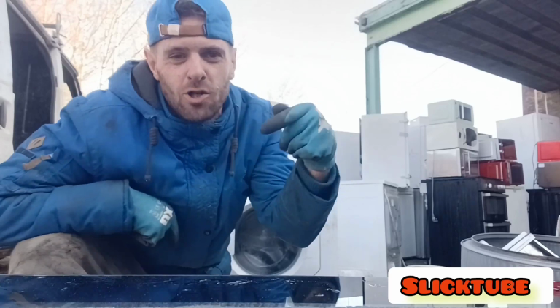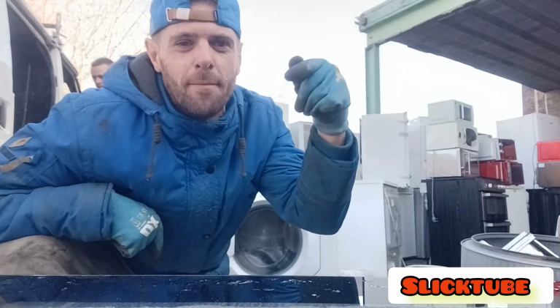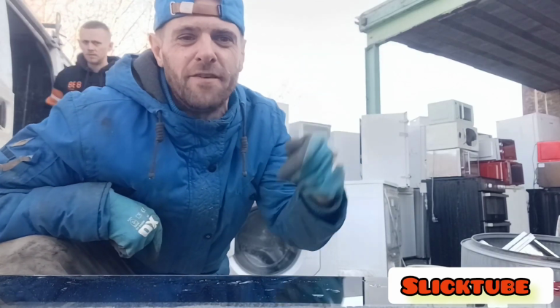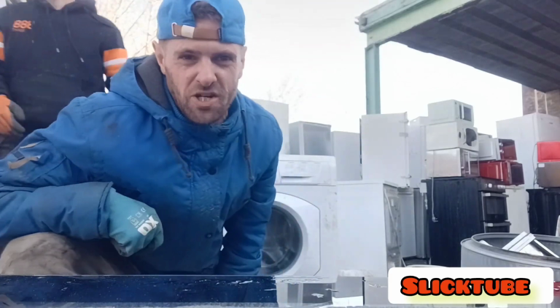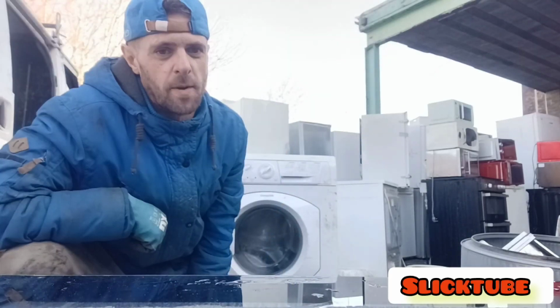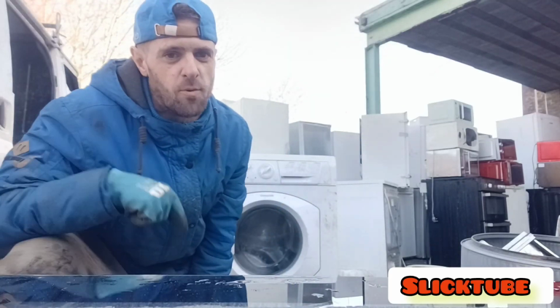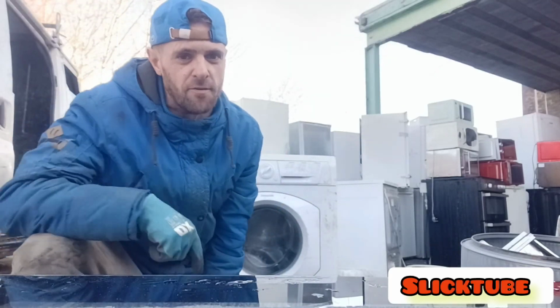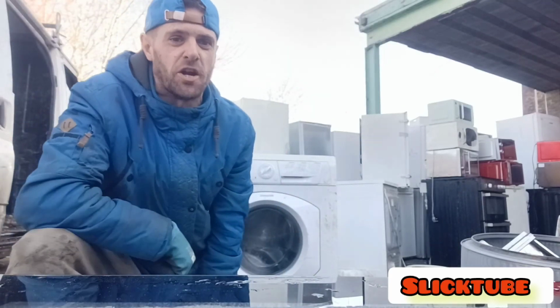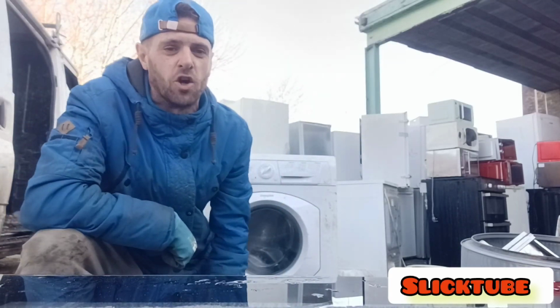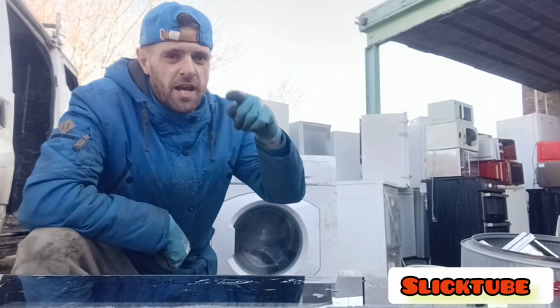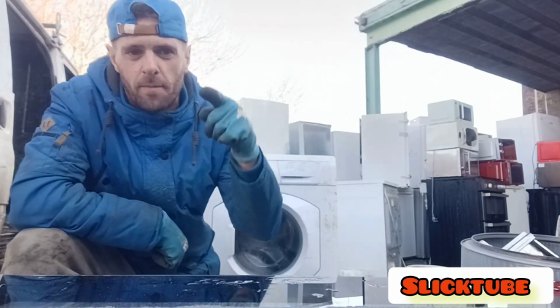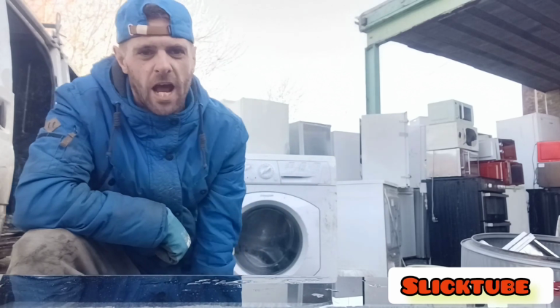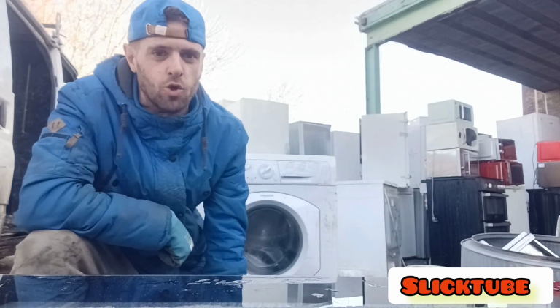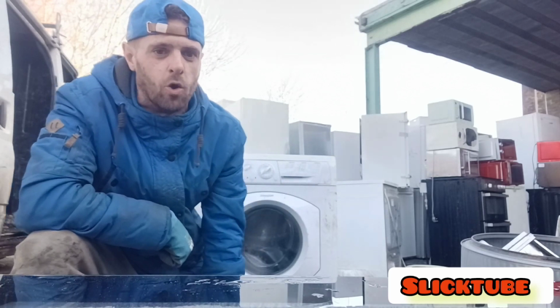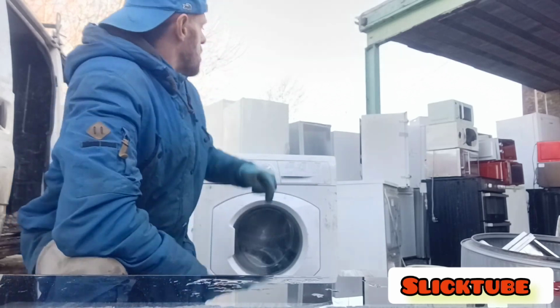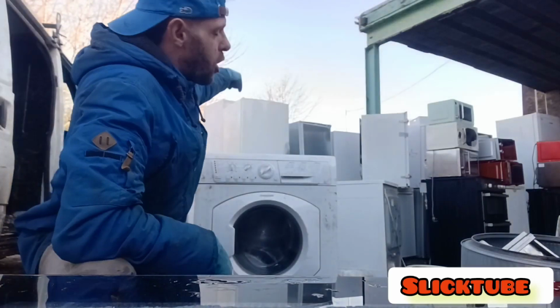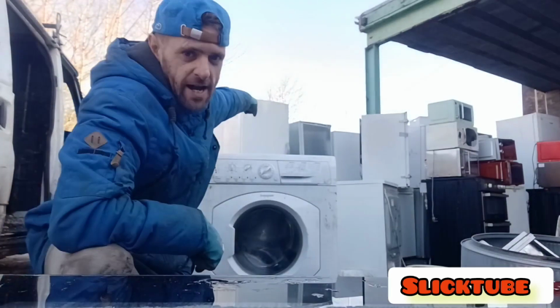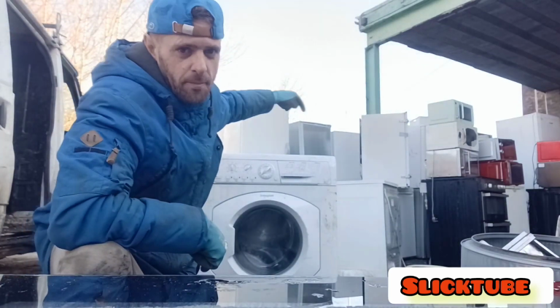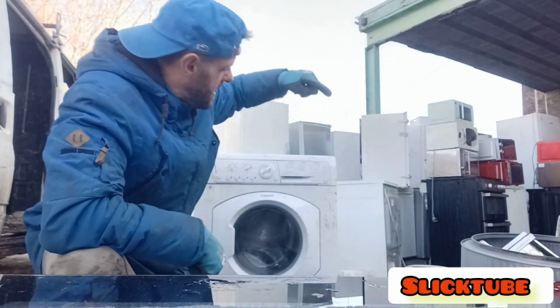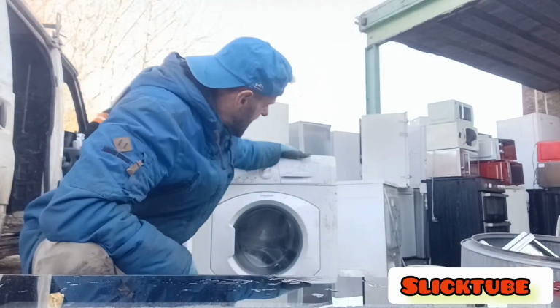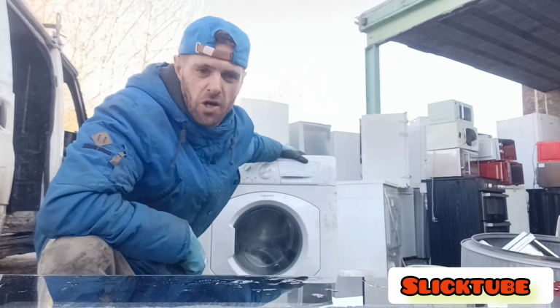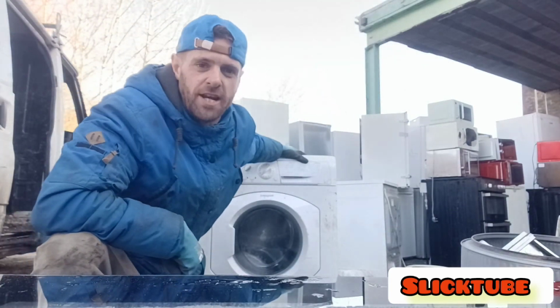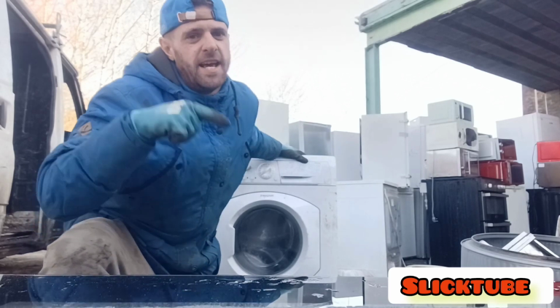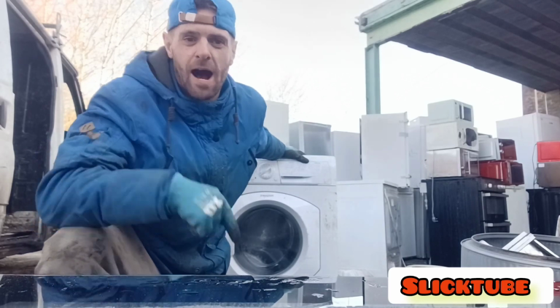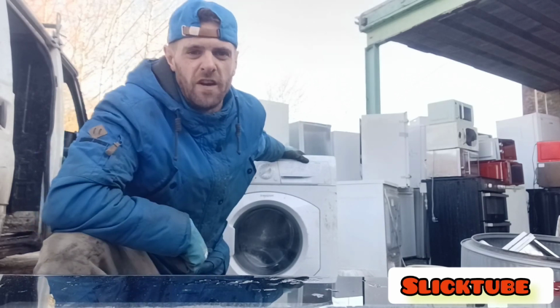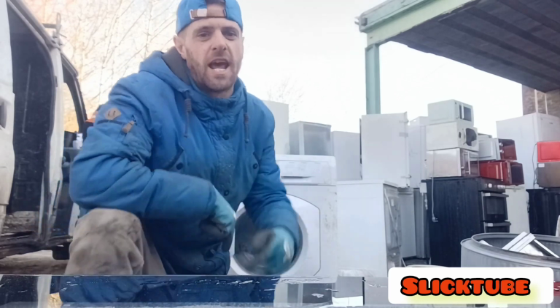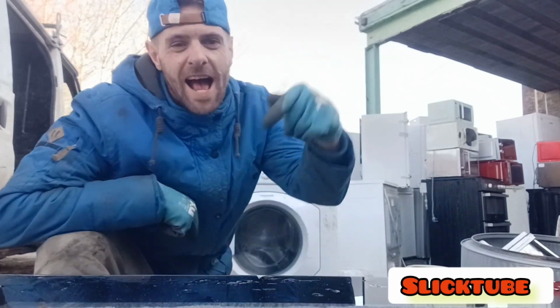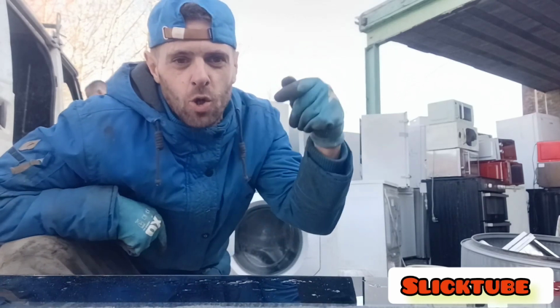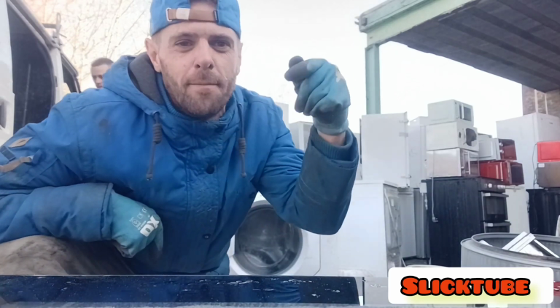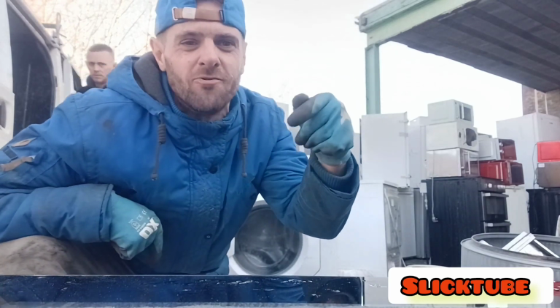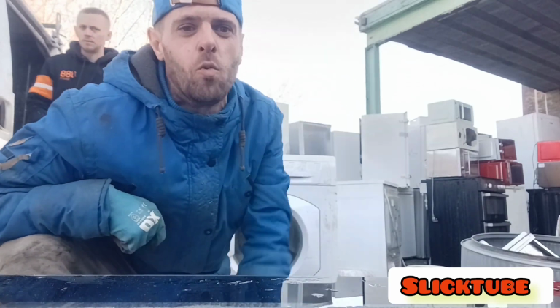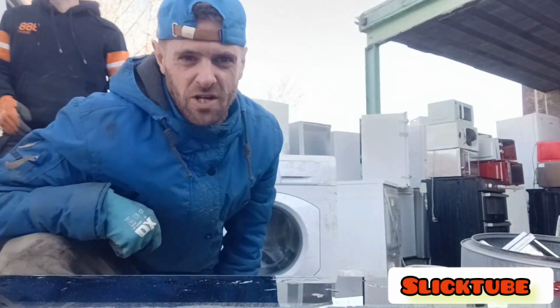How to take a motor out of a washing machine. What's up guys, we're here at Mr. Johnny Fingers. This is one of my first how-to videos. We bought him a dryer there at the back. Here's the washing machine, and the how-to video today is how to take a motor out of a washing machine.